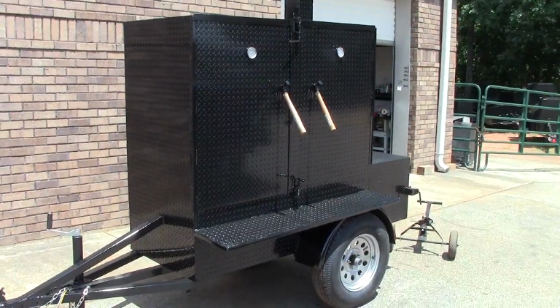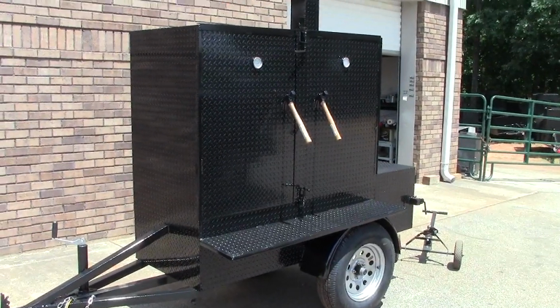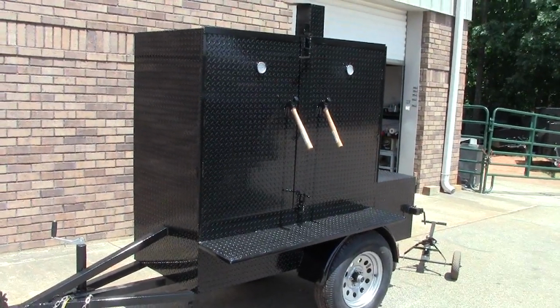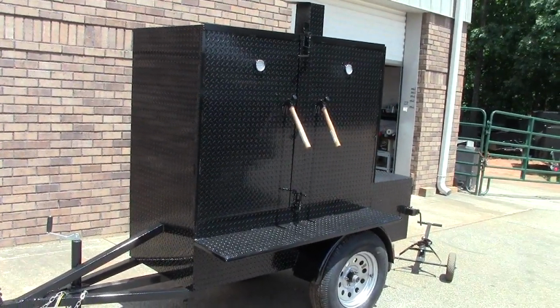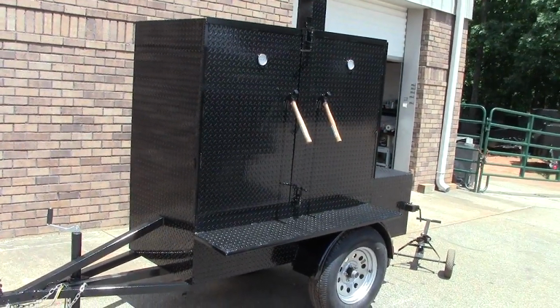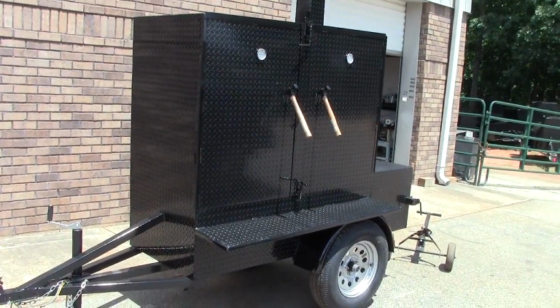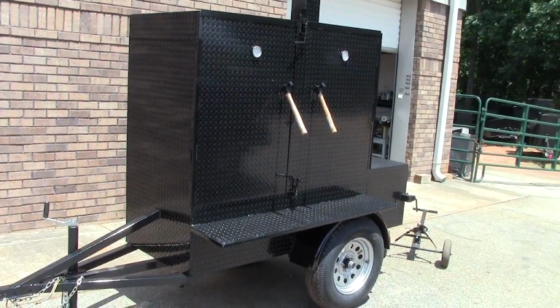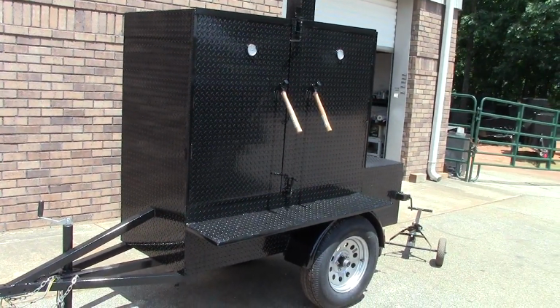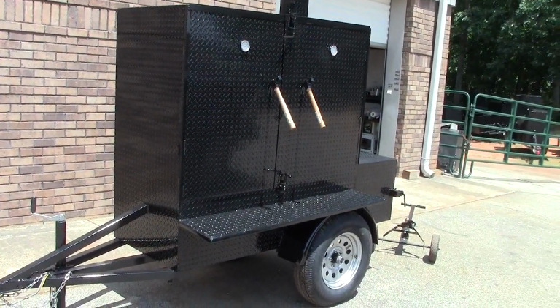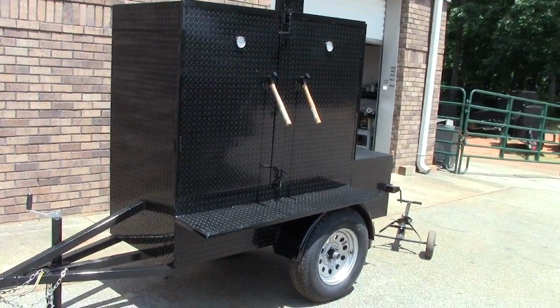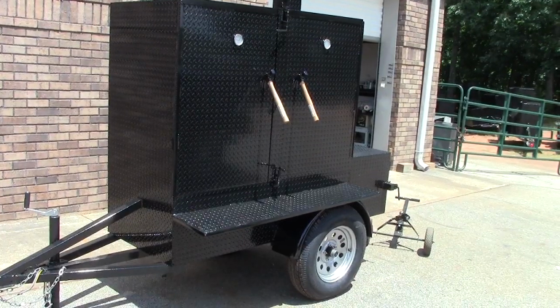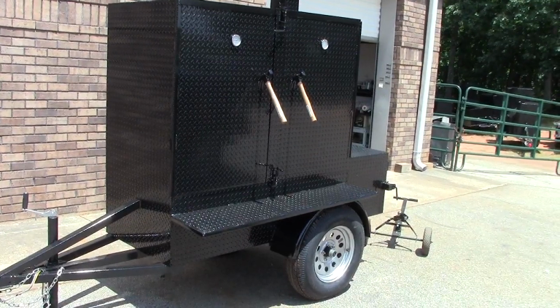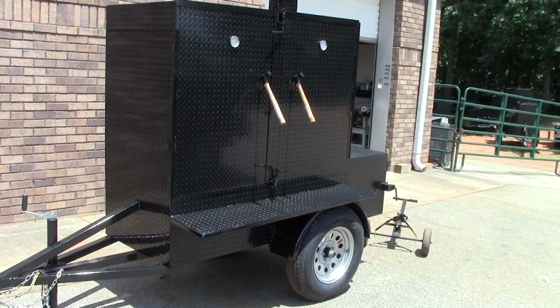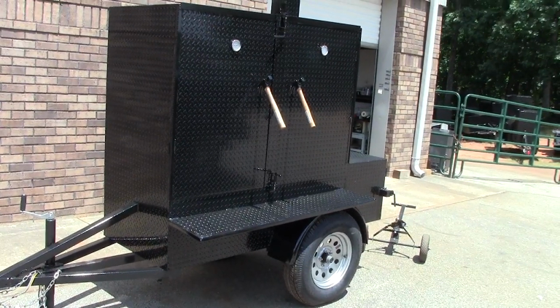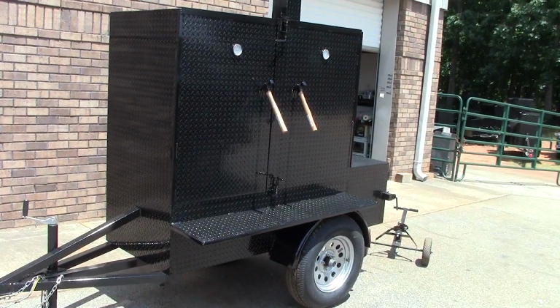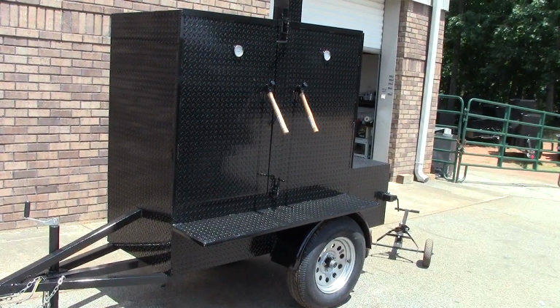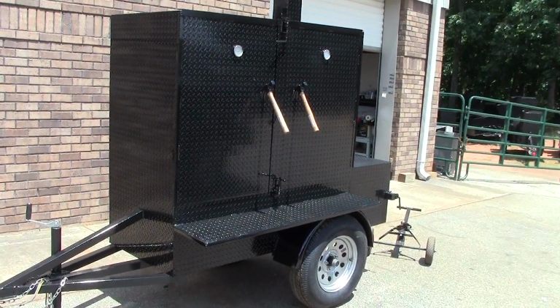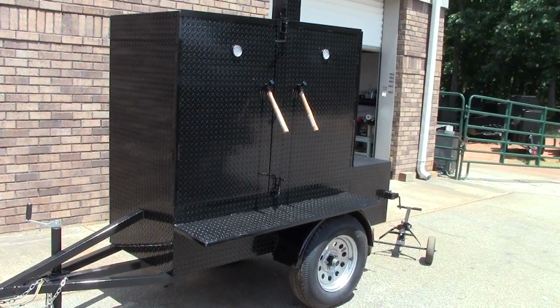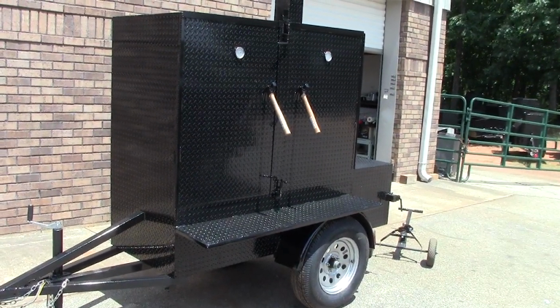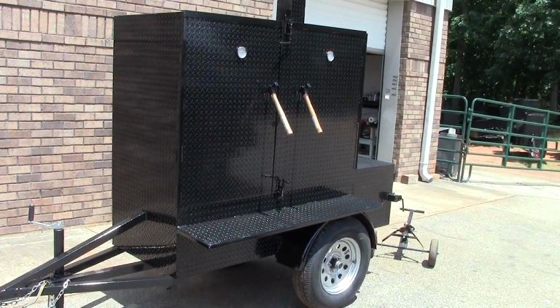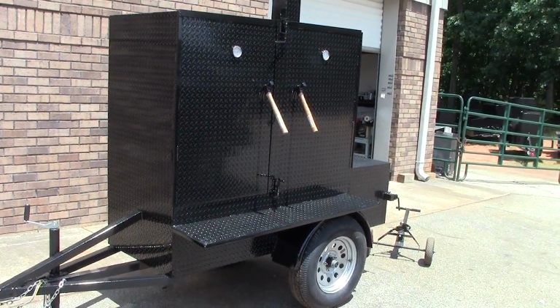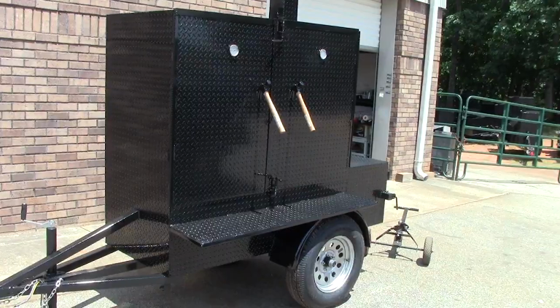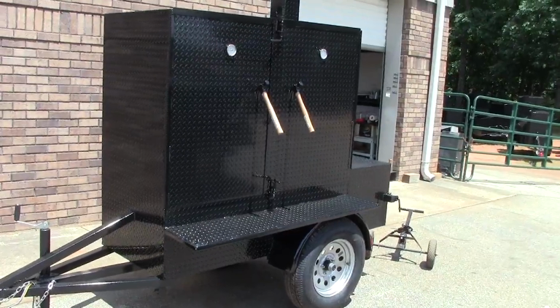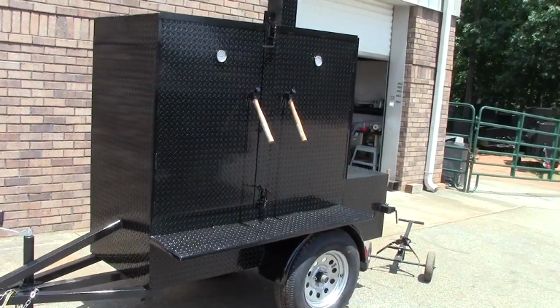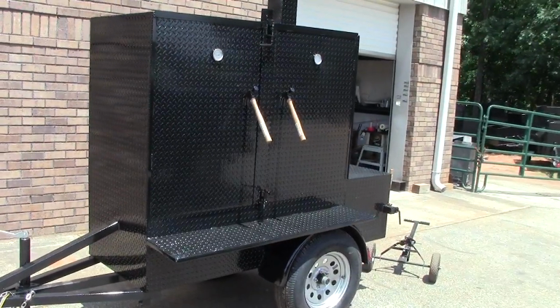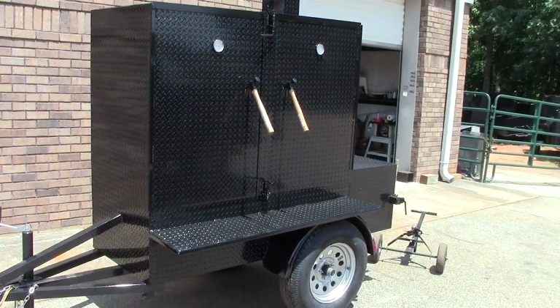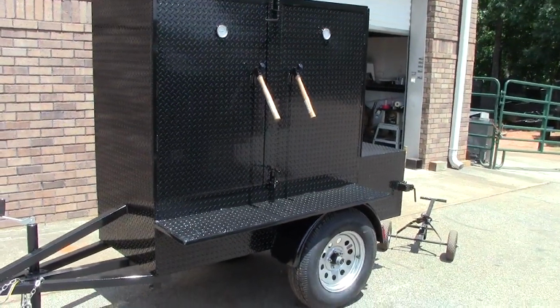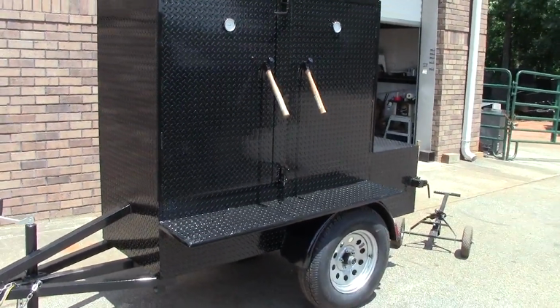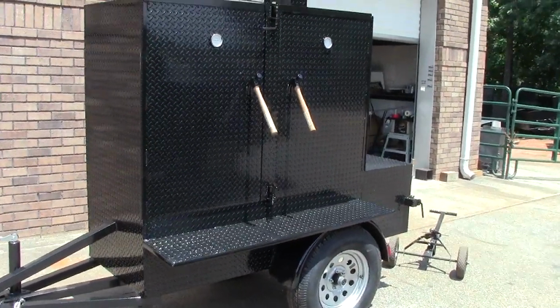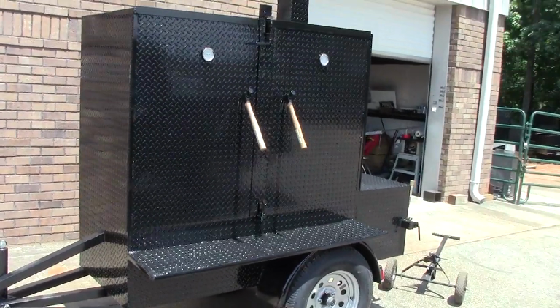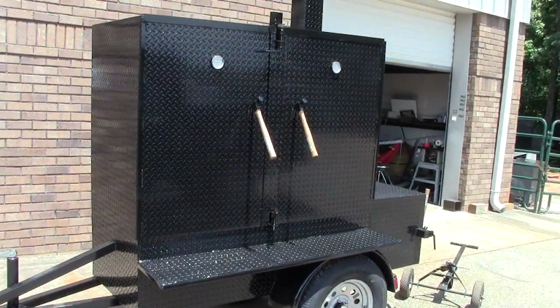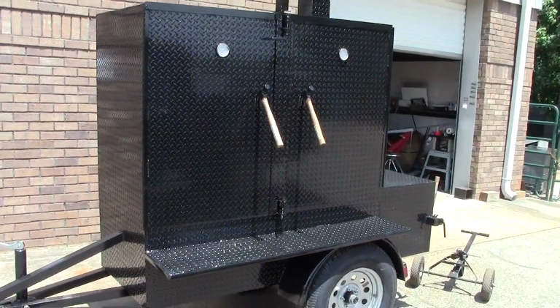Hi, this is Roland at Barbecue Smoker Pros, Brasselton, Georgia. Today we want to show you a mega barn door smoker. This is going up to a restaurant up in Chicago.